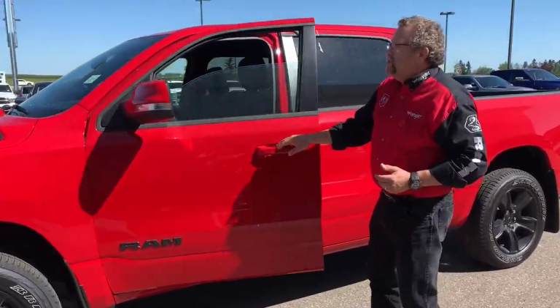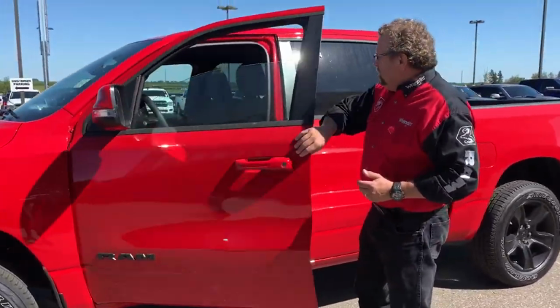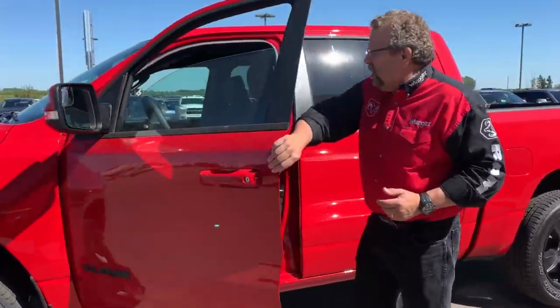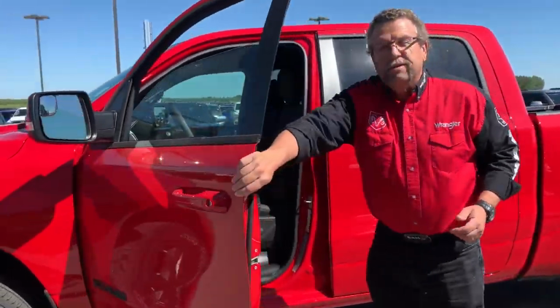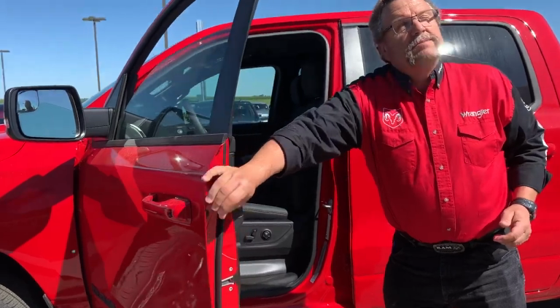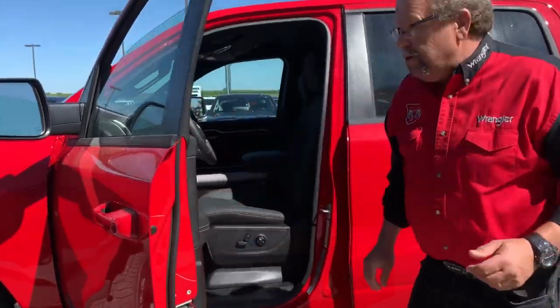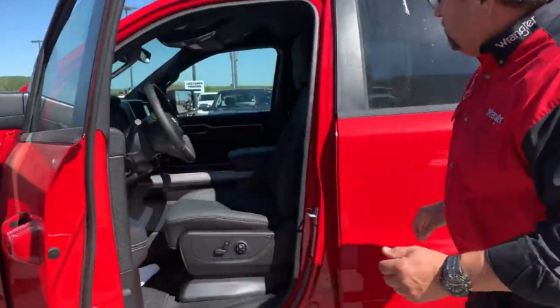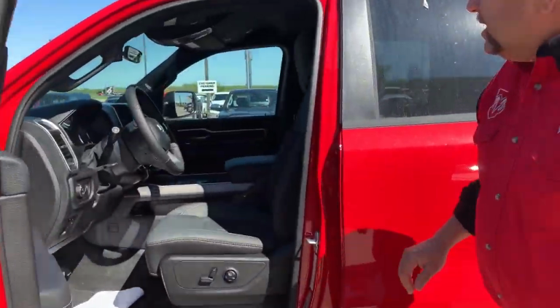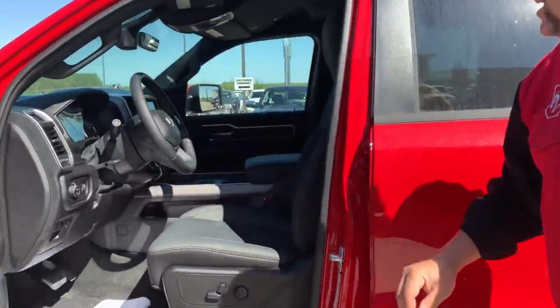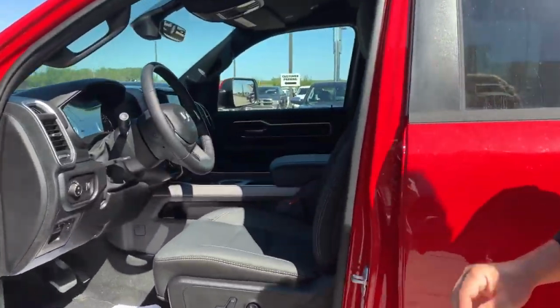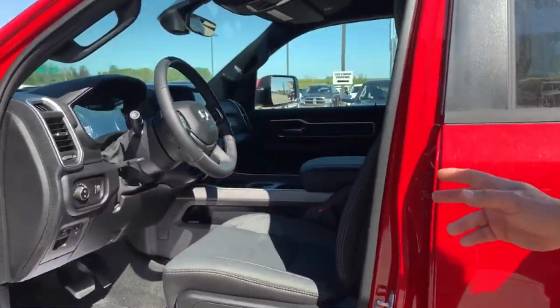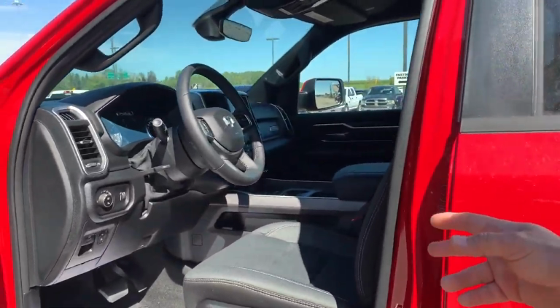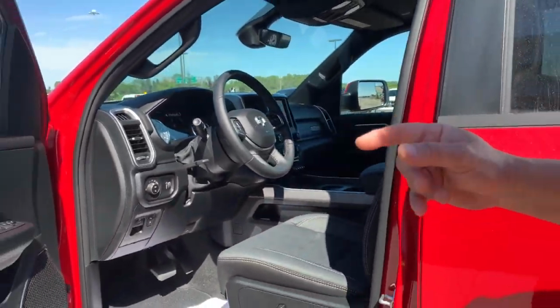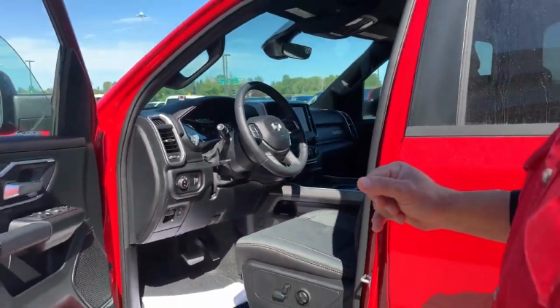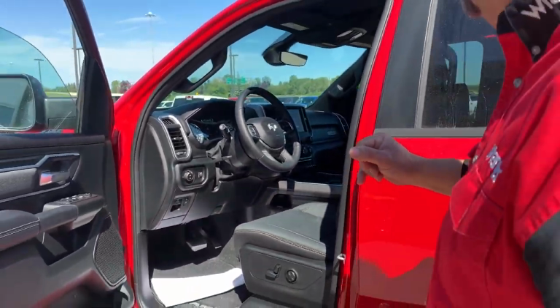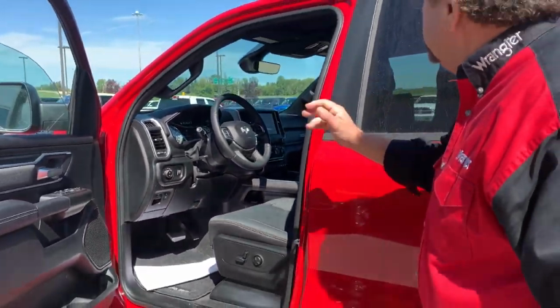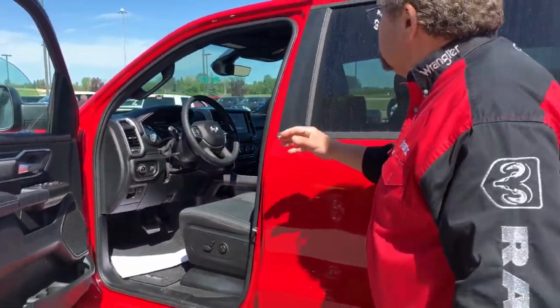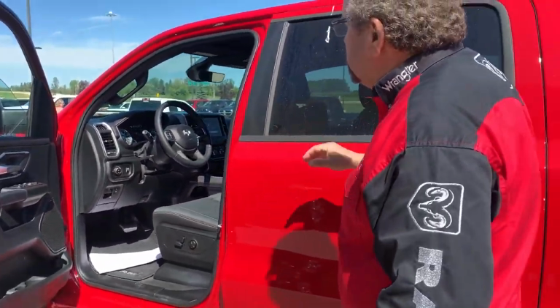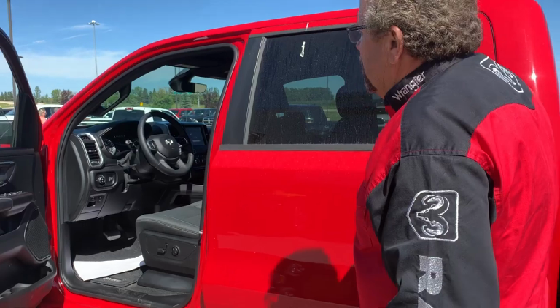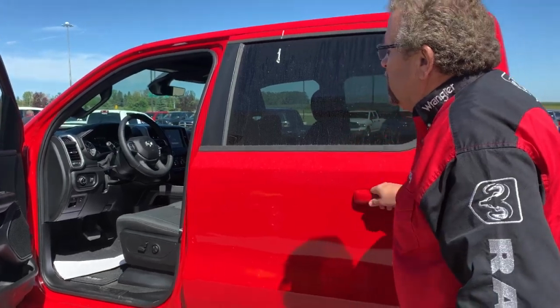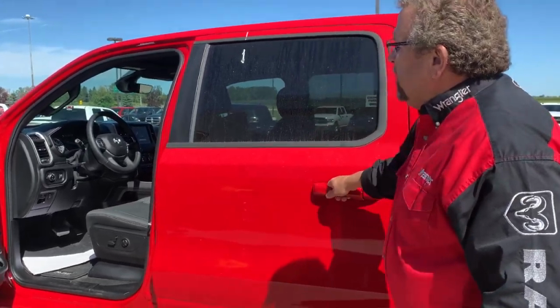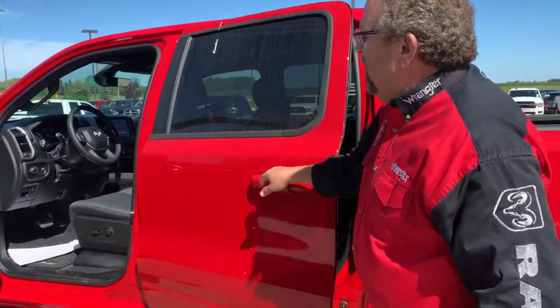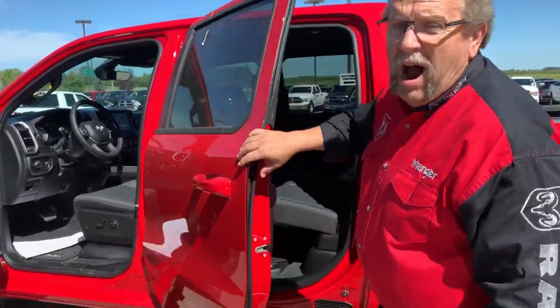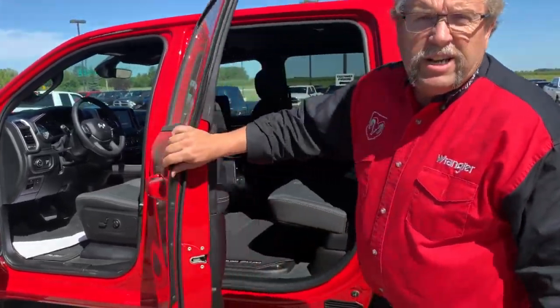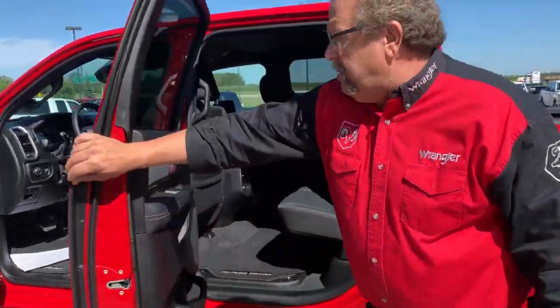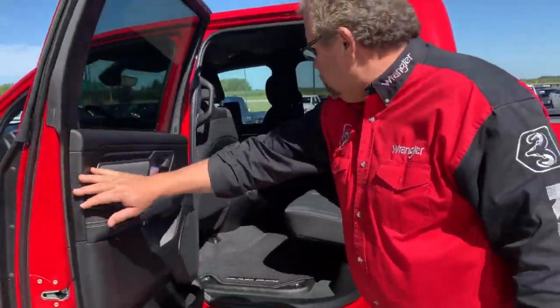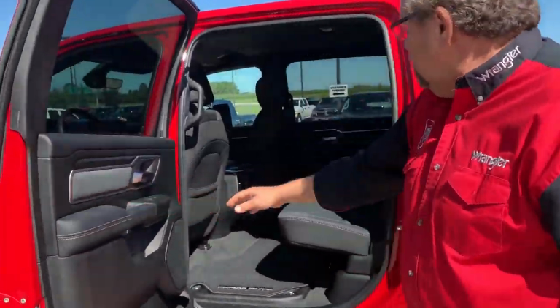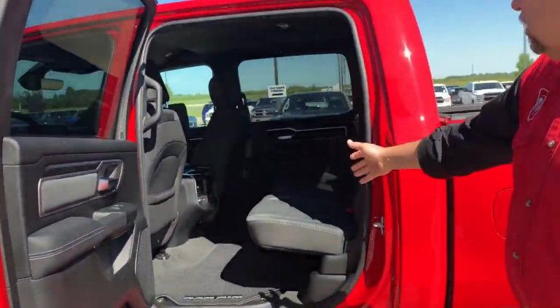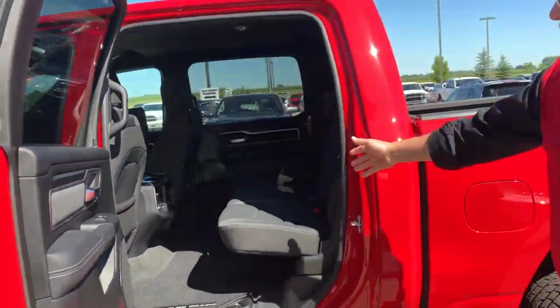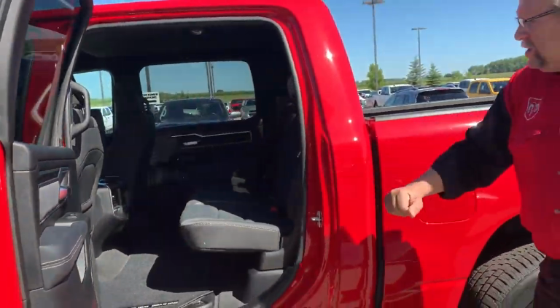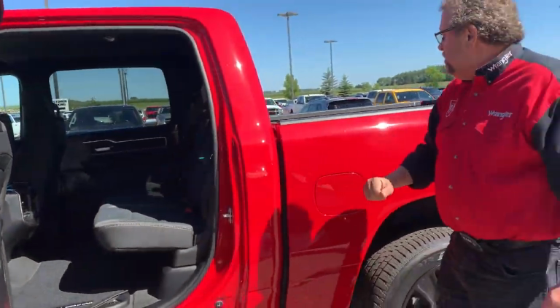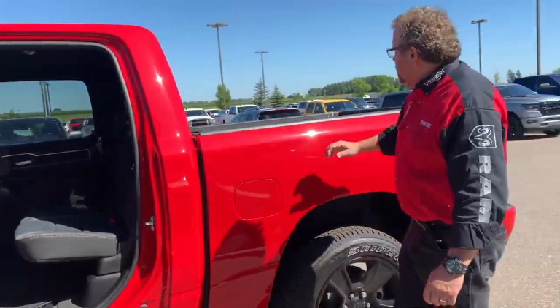It's got your gloss, power seat, bucket seats in there, heated seat, heated steering wheel, Bluetooth, automatic headlights, power adjustable pedals, crew cab — lots of crew cab room in there.